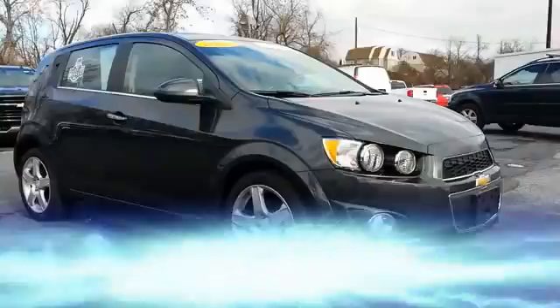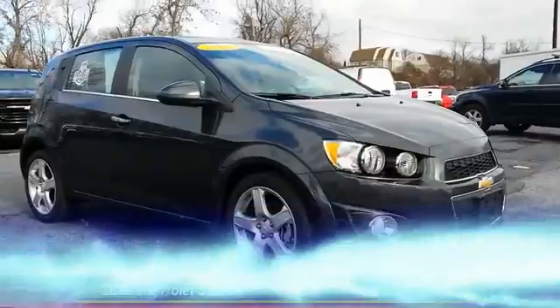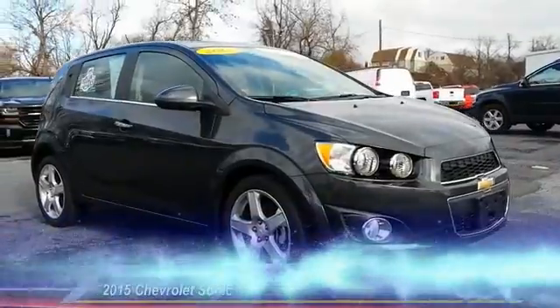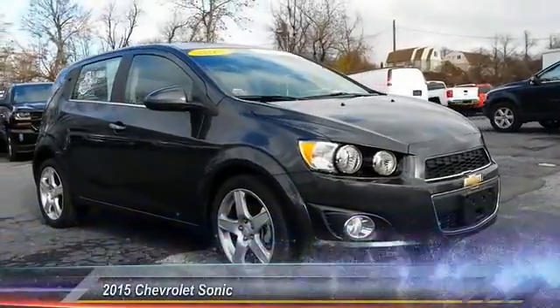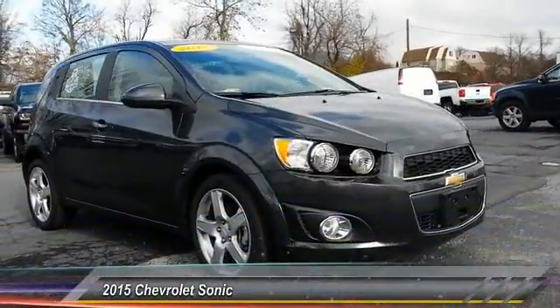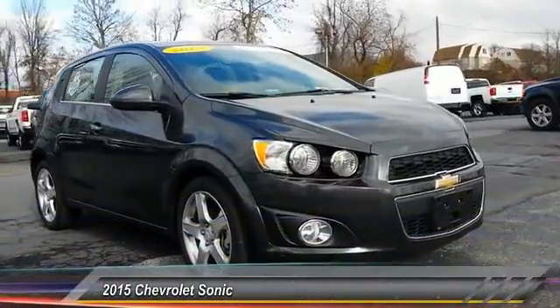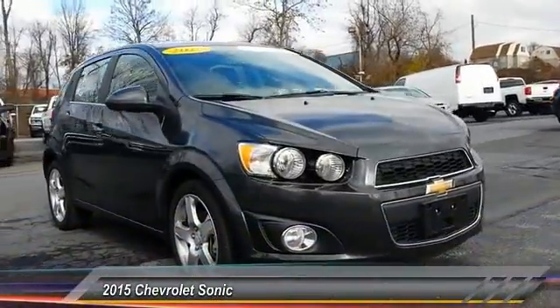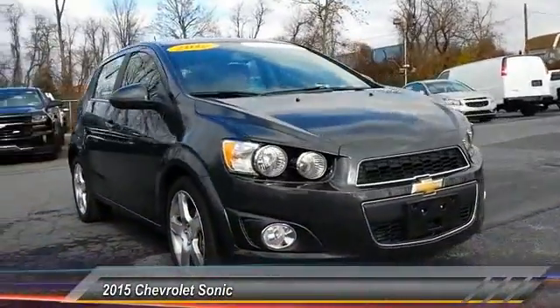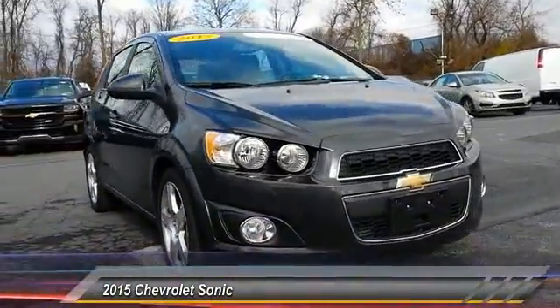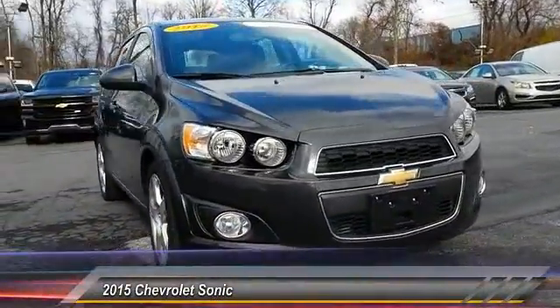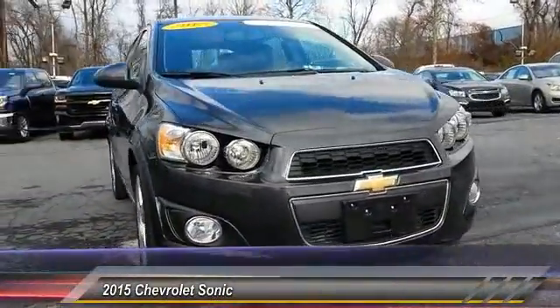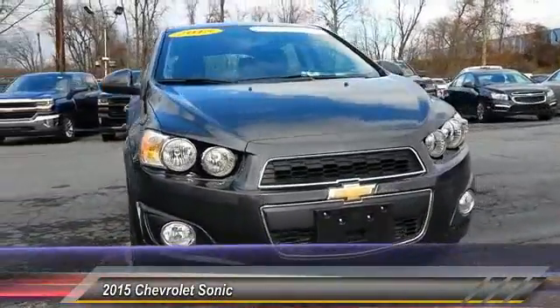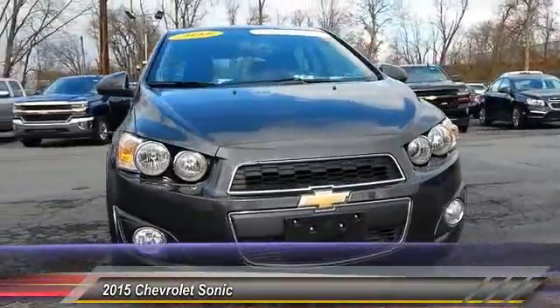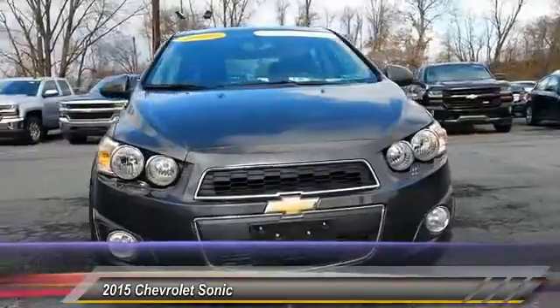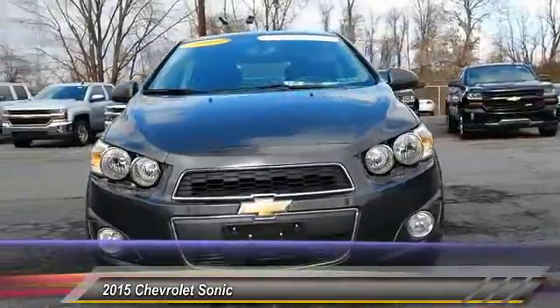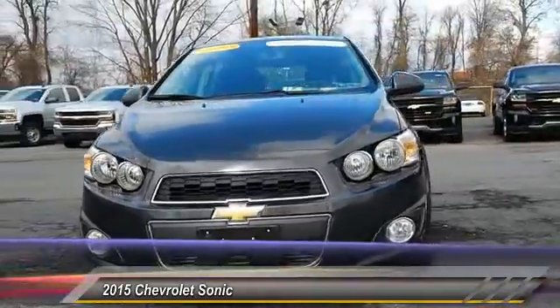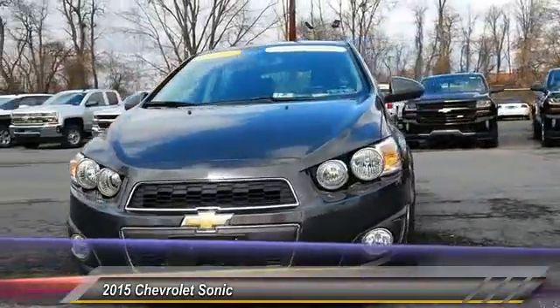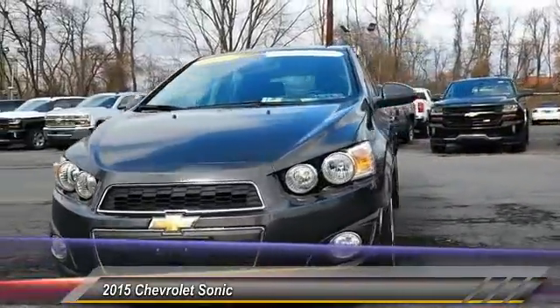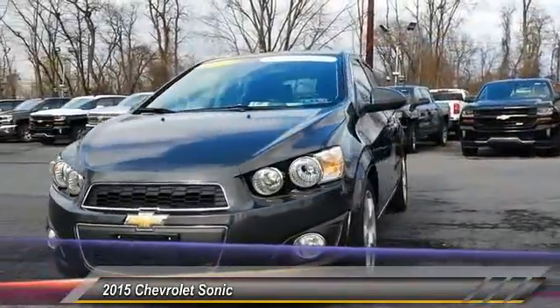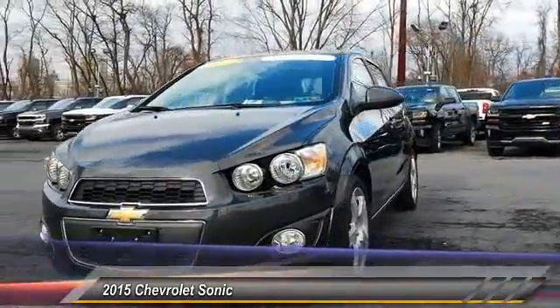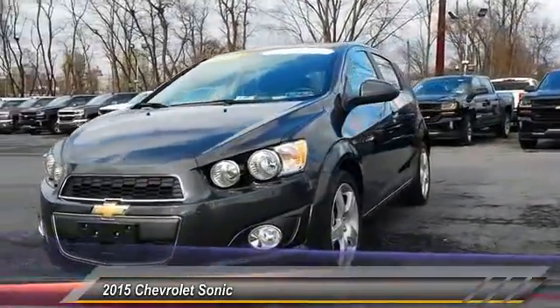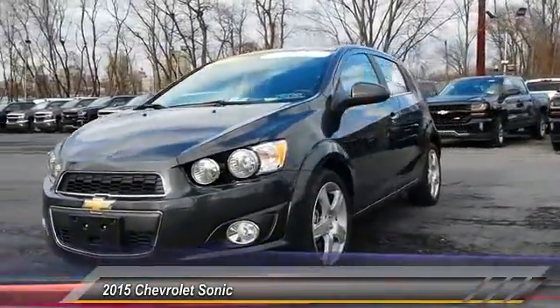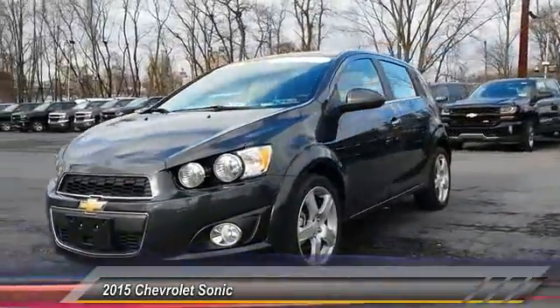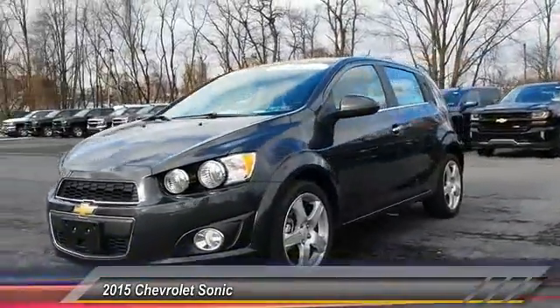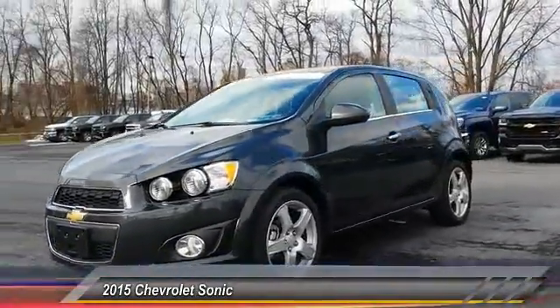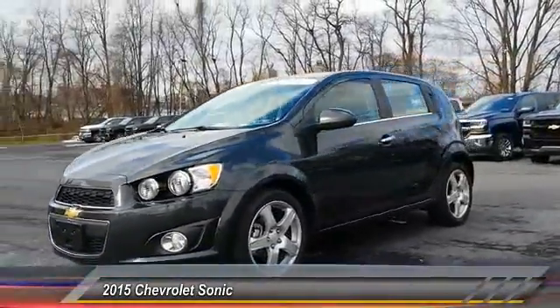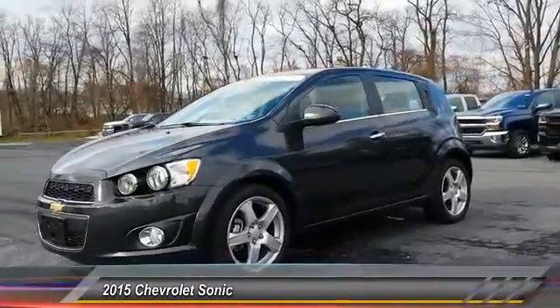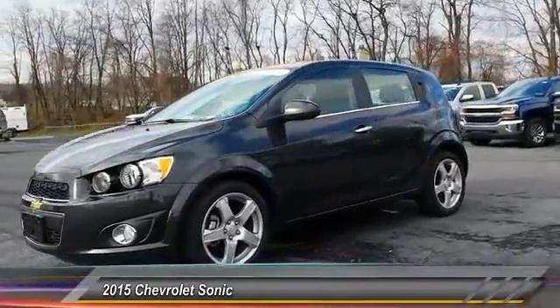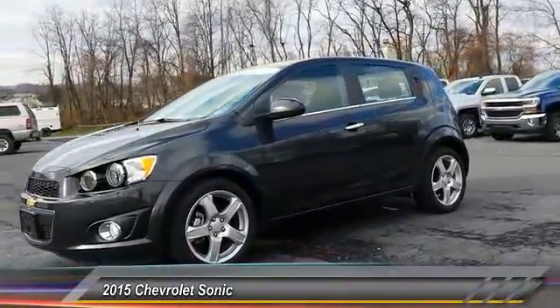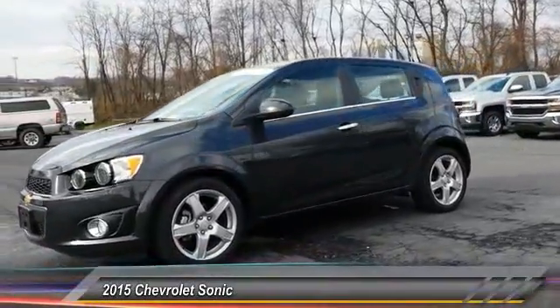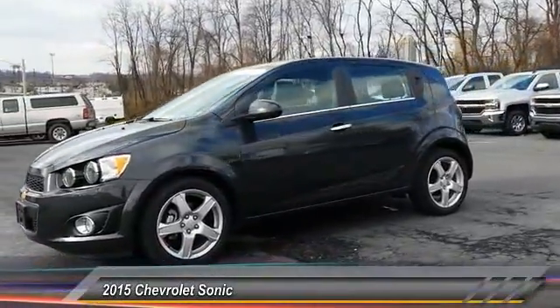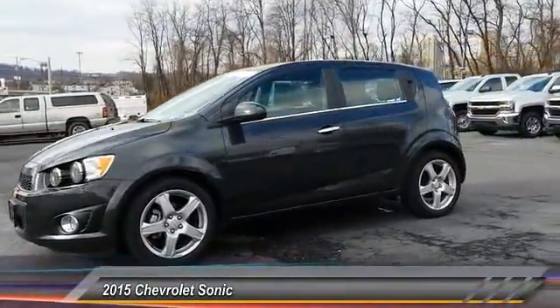The 2015 Sonic. The taut, strong body lines and powerful stance of the Chevy Sonic allude to the power you'll find under its hood. Throw a little extra power into the mix with the available turbocharged engine.